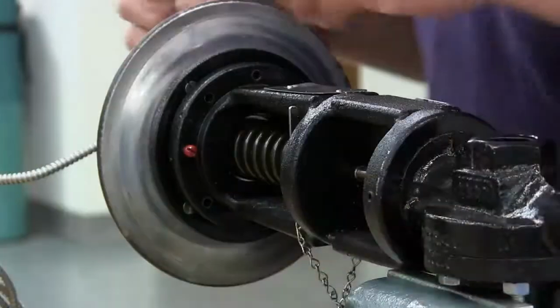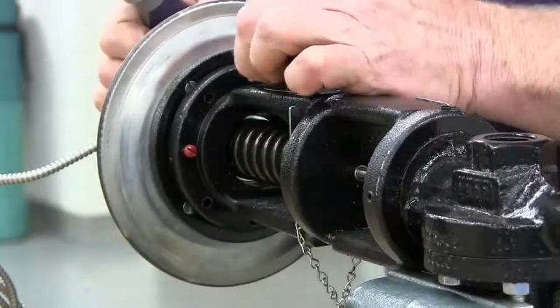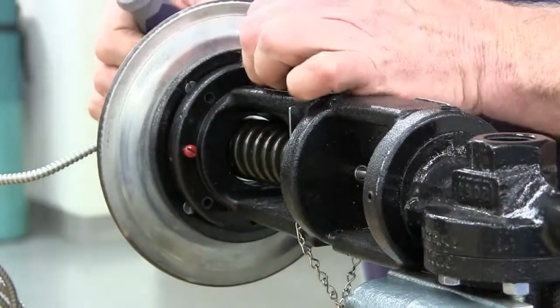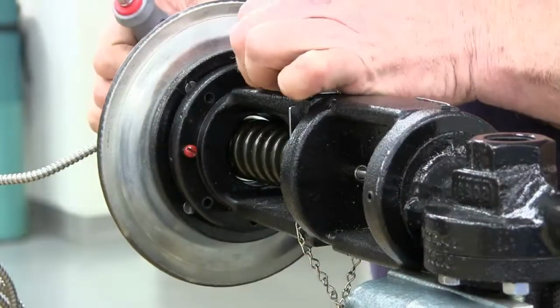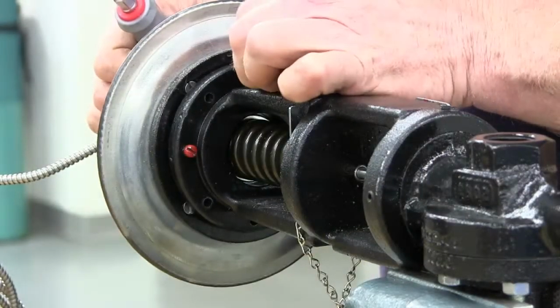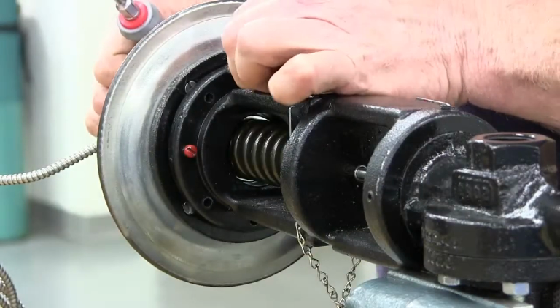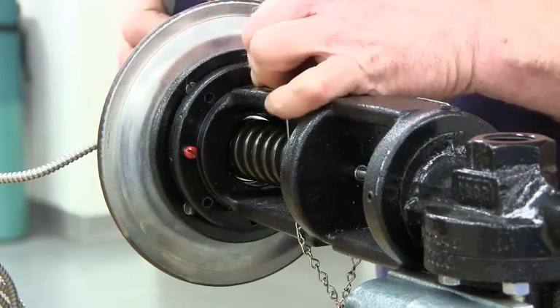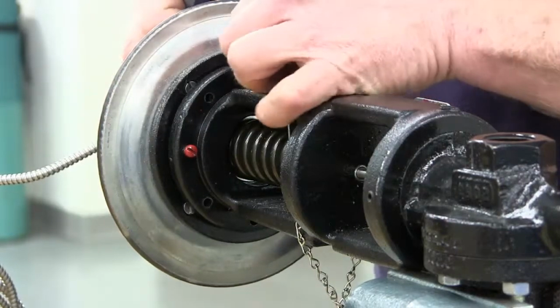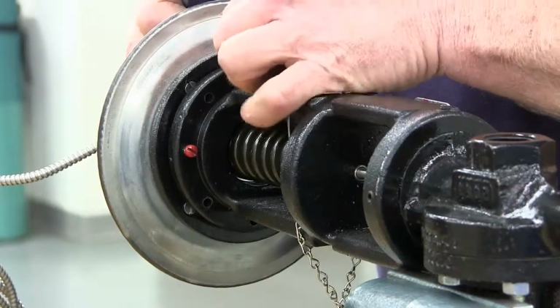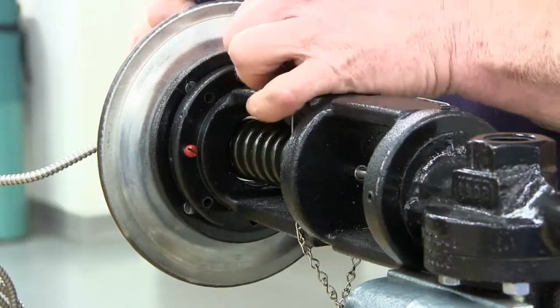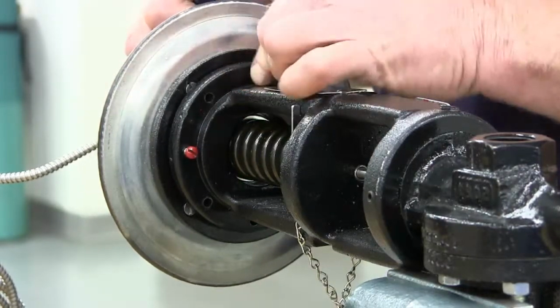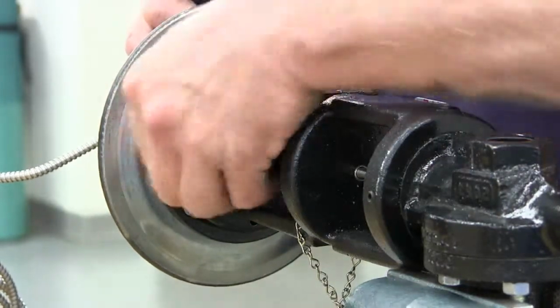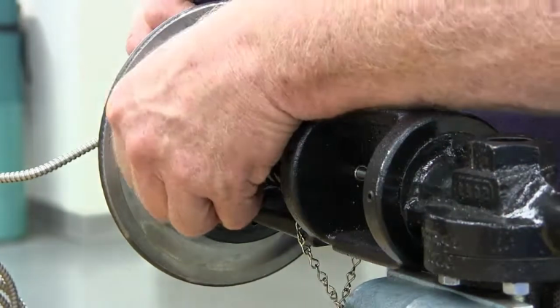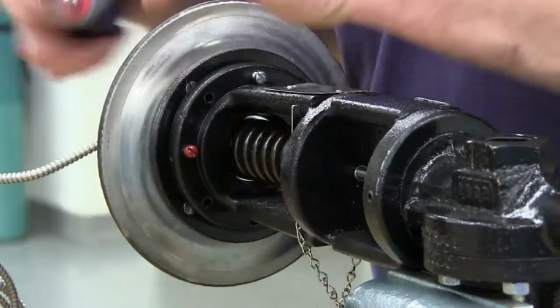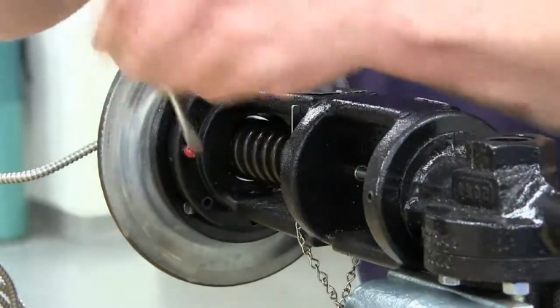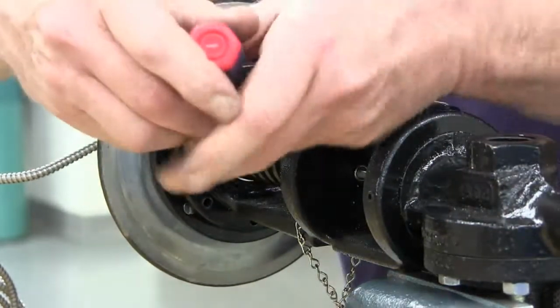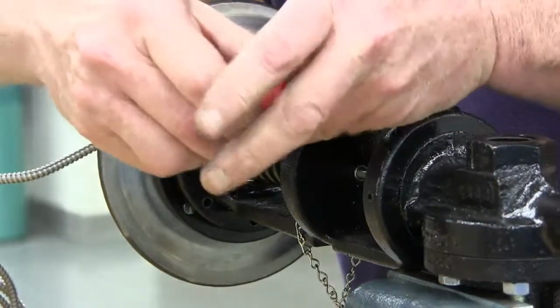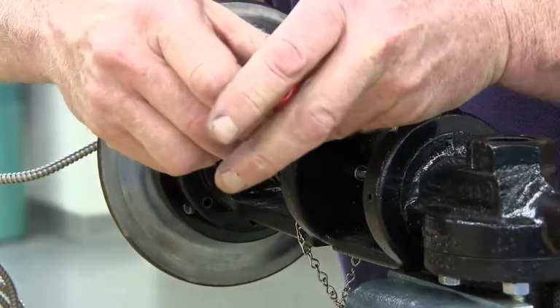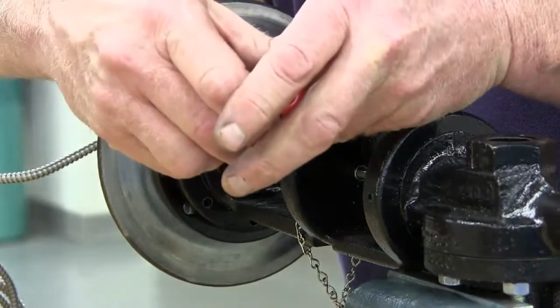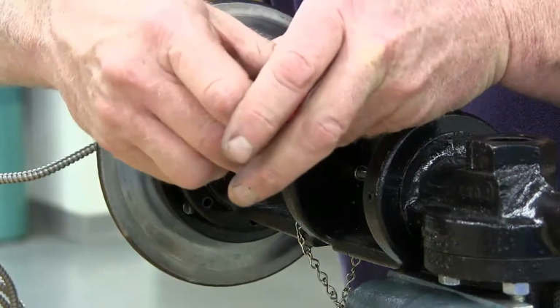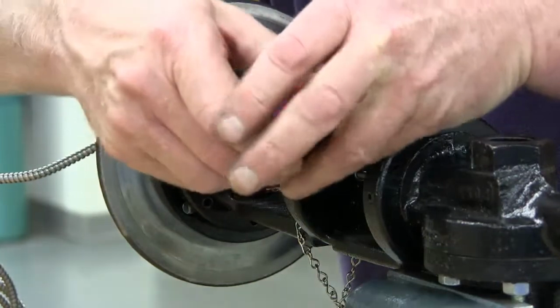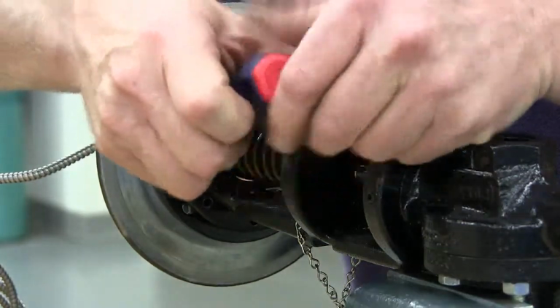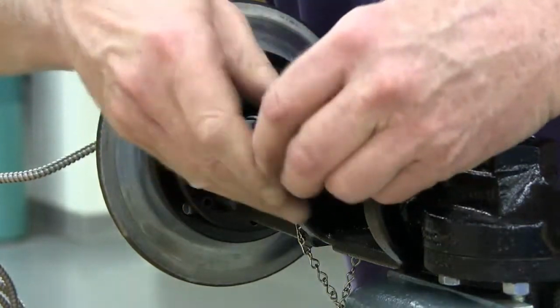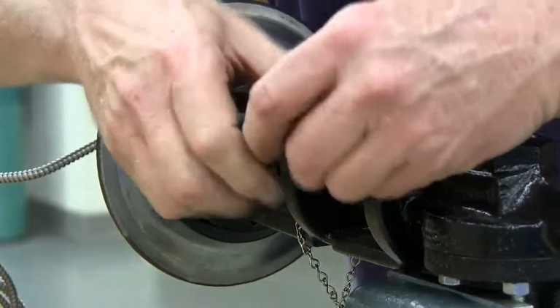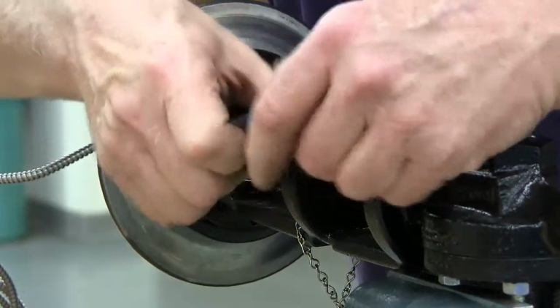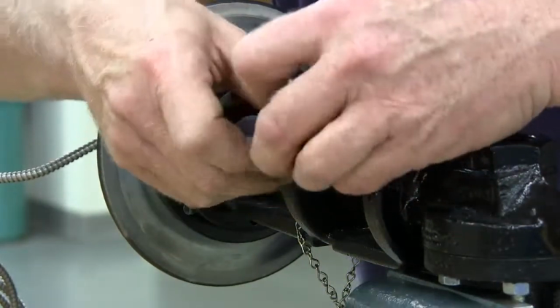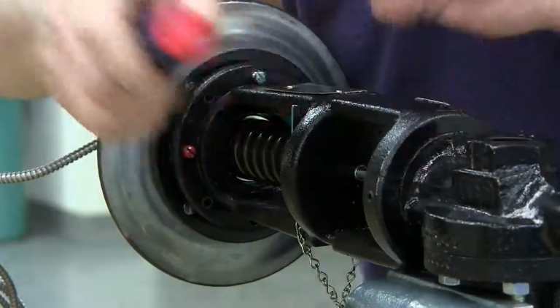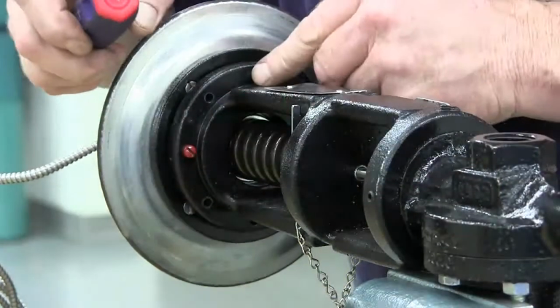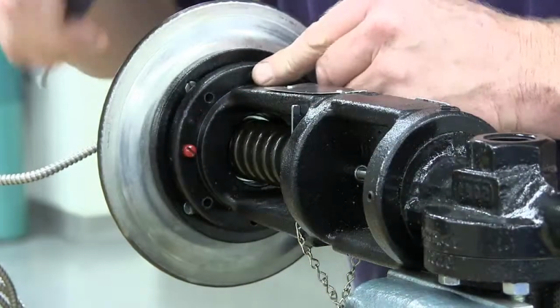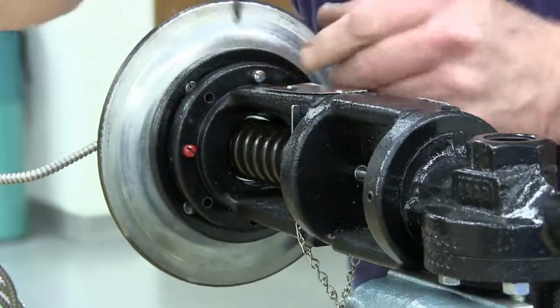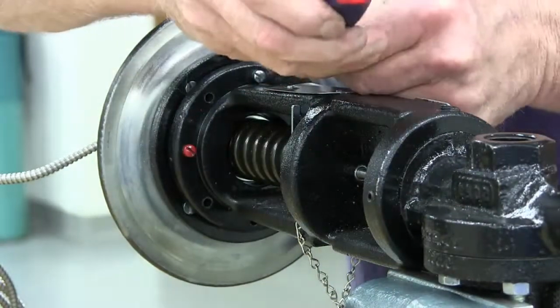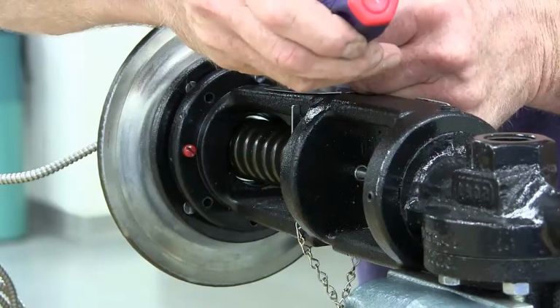Install the two three-quarter inch long temporary screws 180 degrees apart and draw the actuator down in order to engage the five-eighths inch long standard screws in the other two holes.